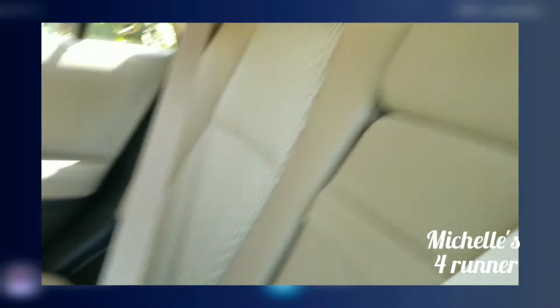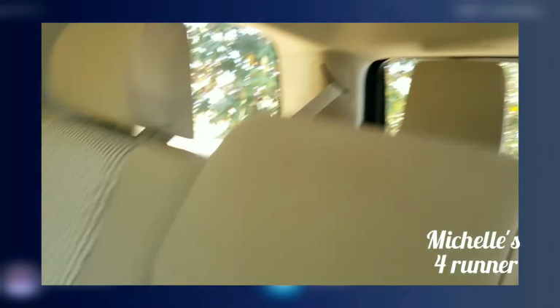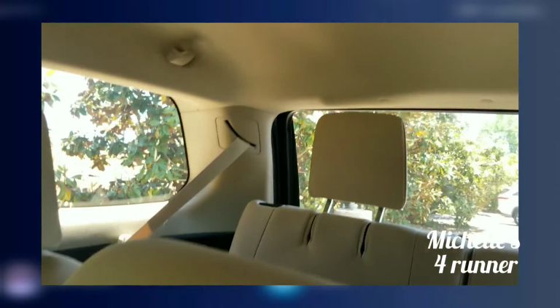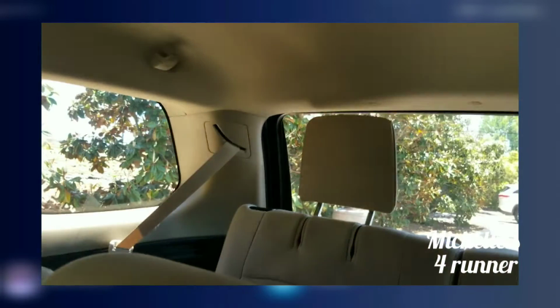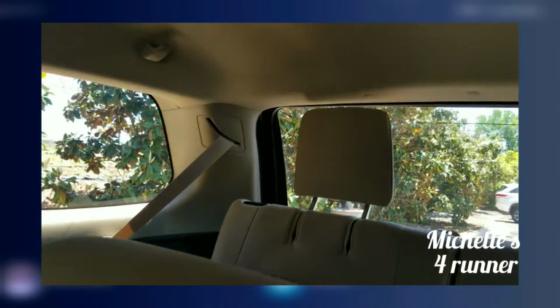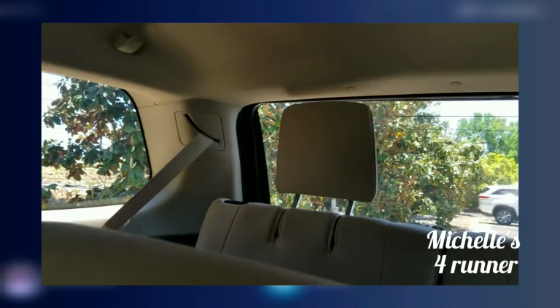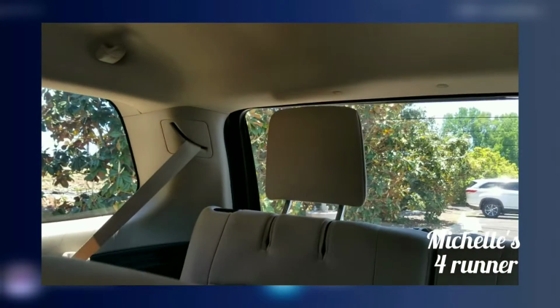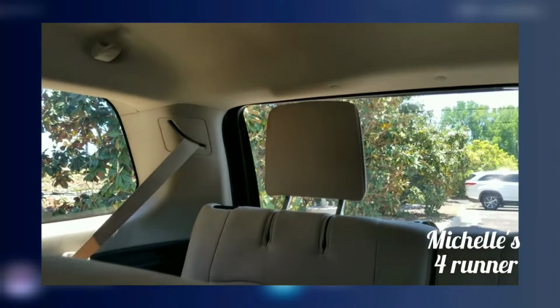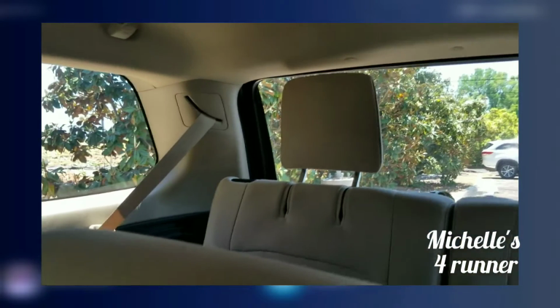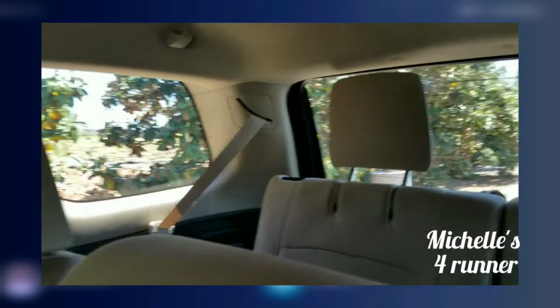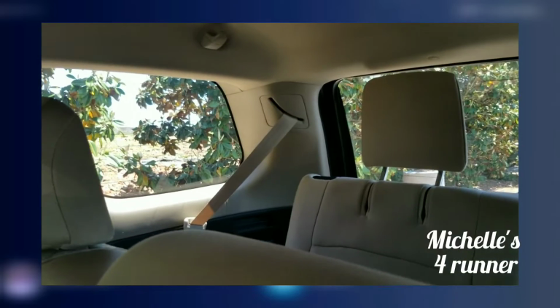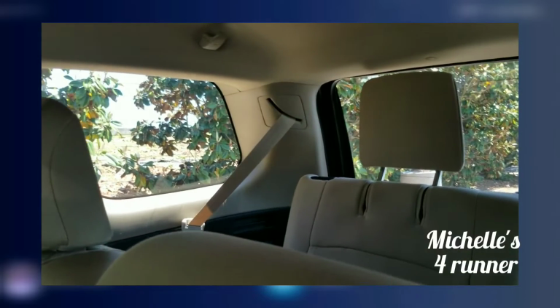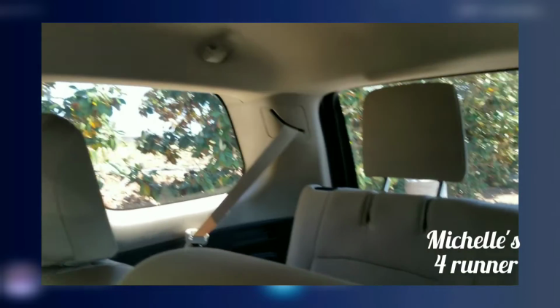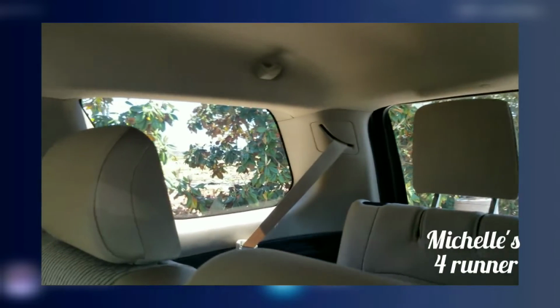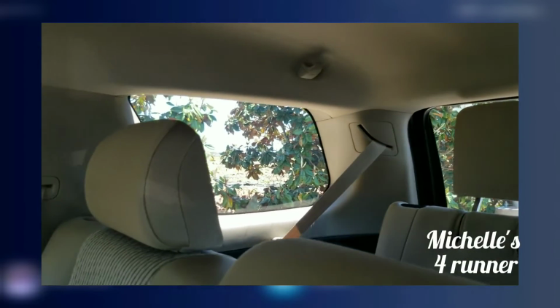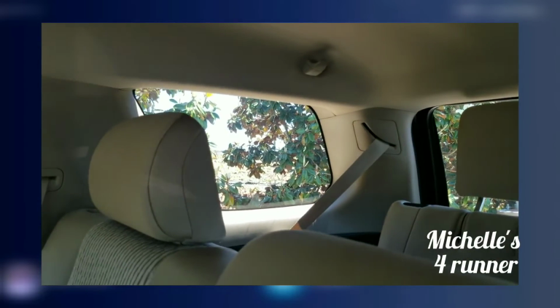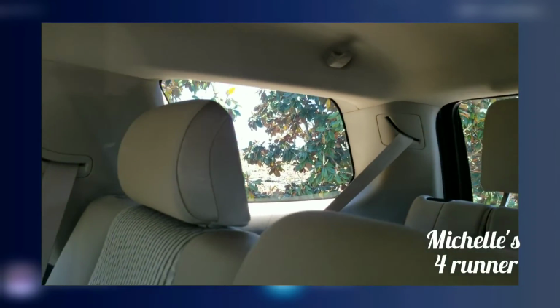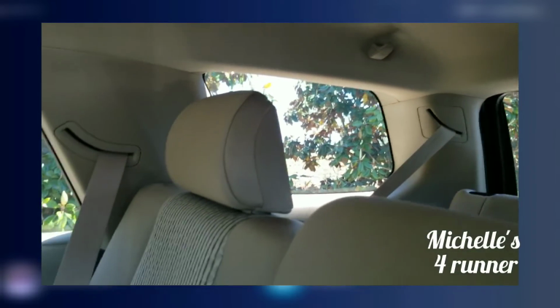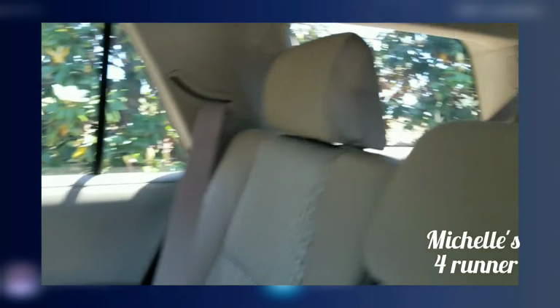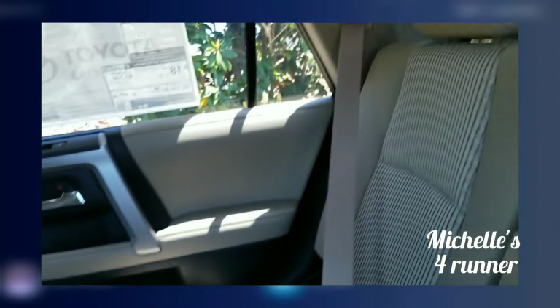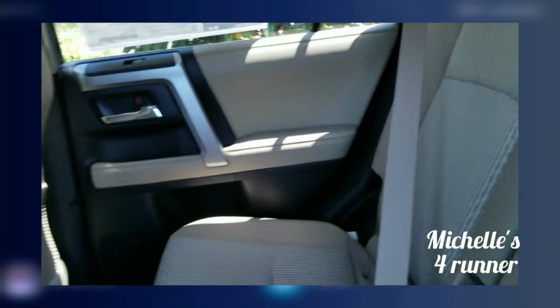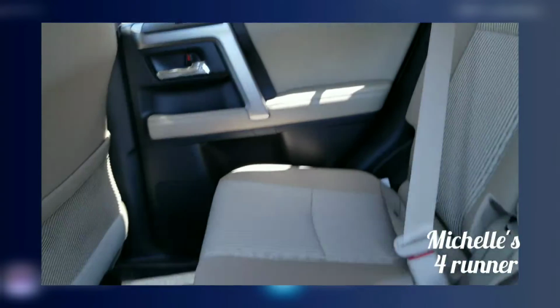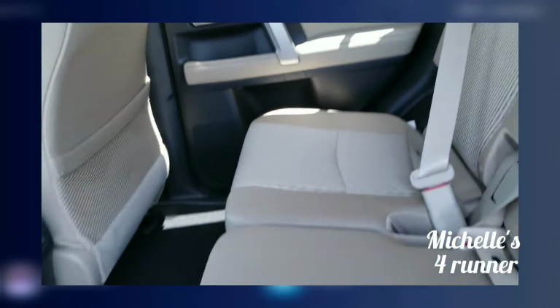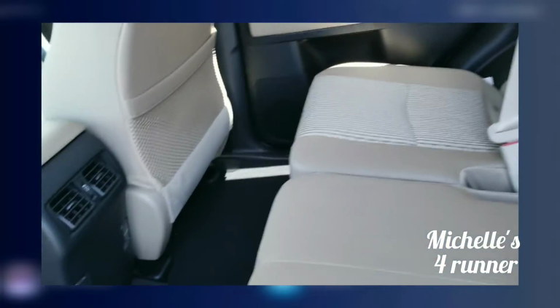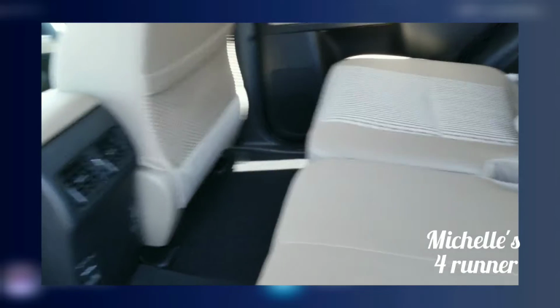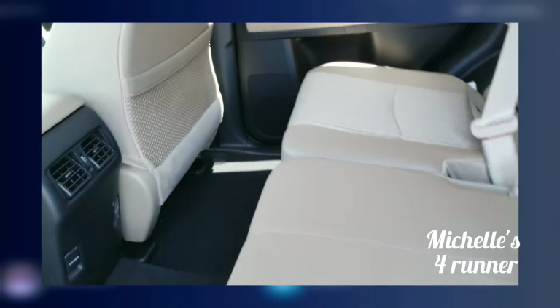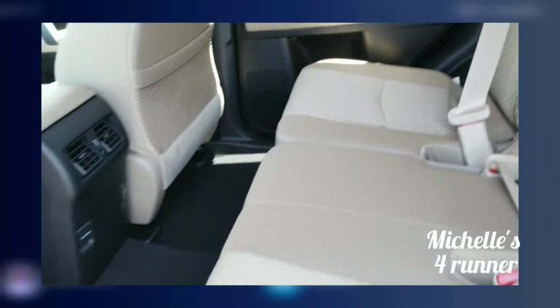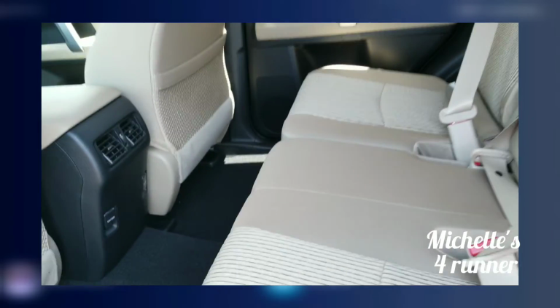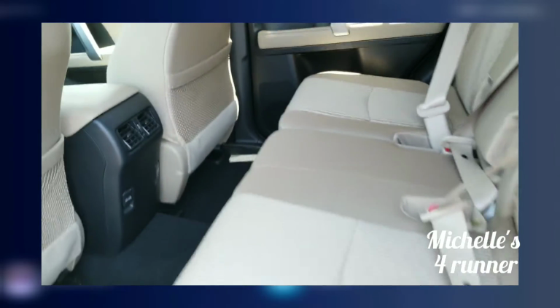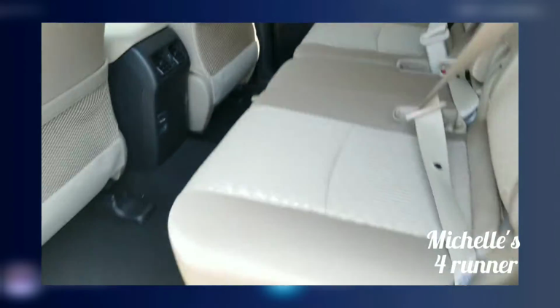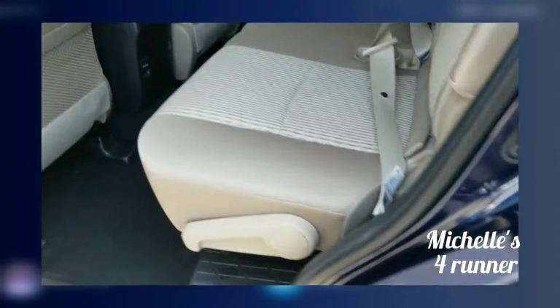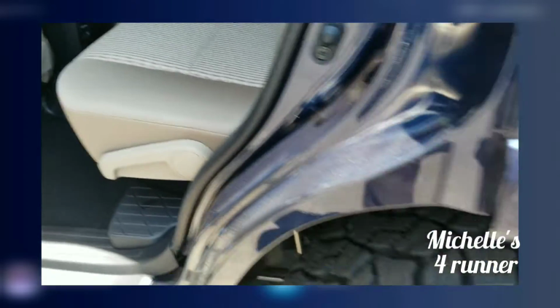Now take a look — this is one of the rare ones that has the third row. I just want to make you aware of that because some 4Runners, in fact a great deal of them out there, don't have third row seating. This one does.